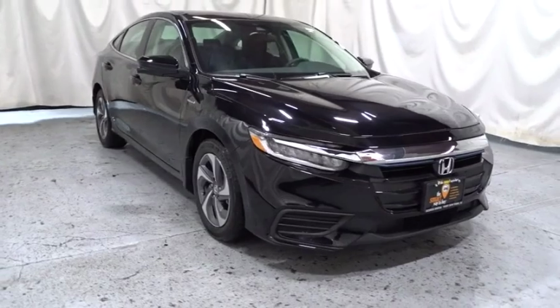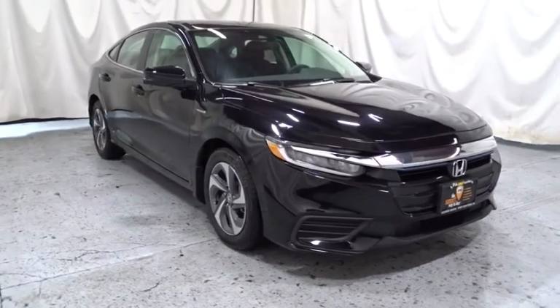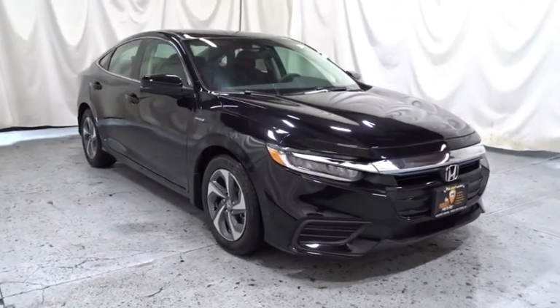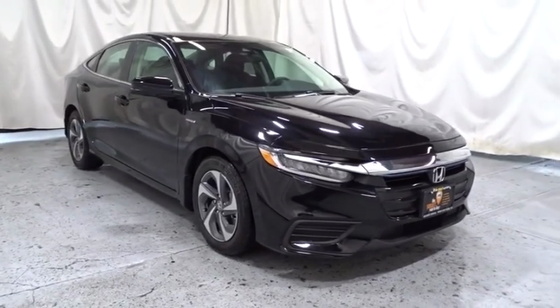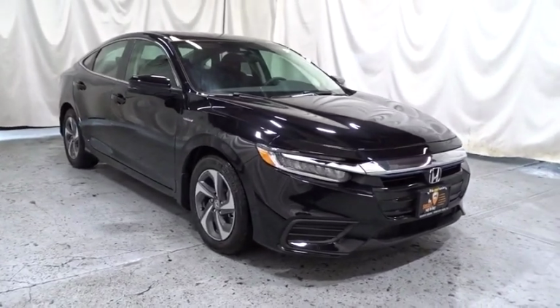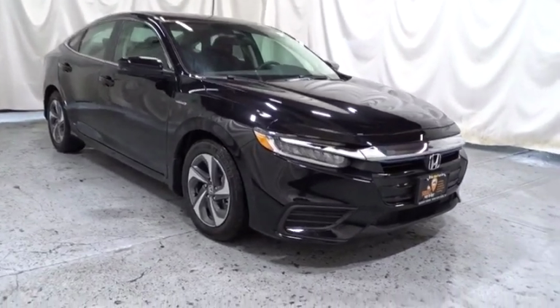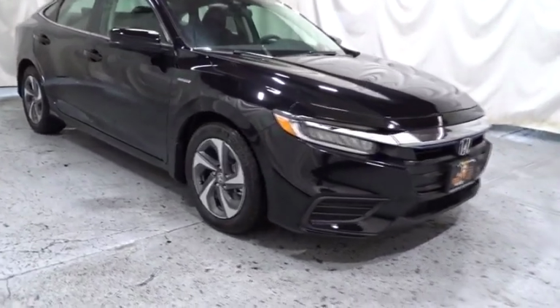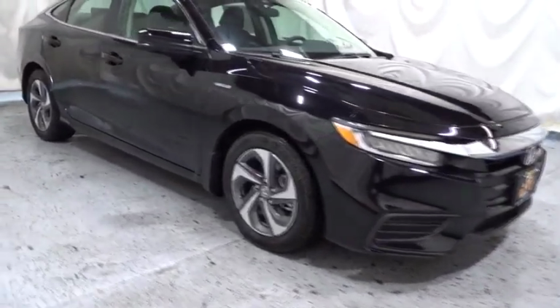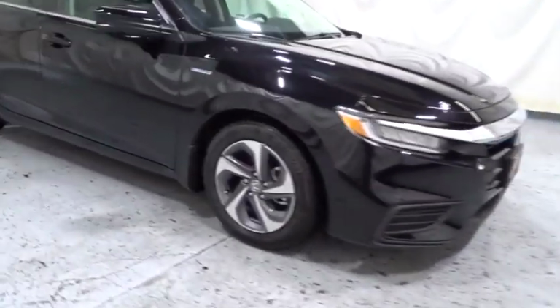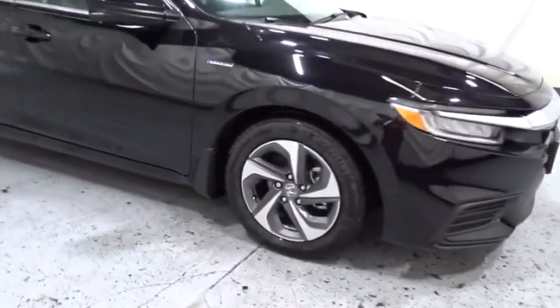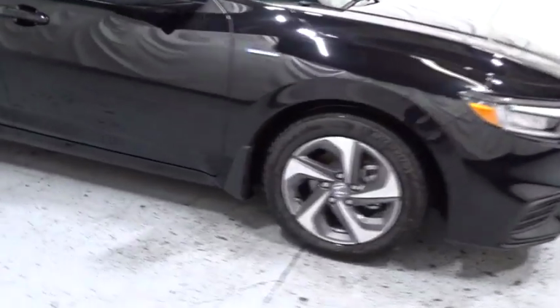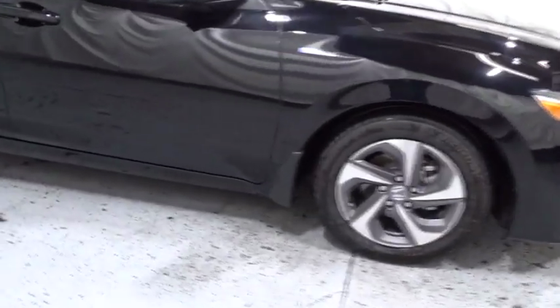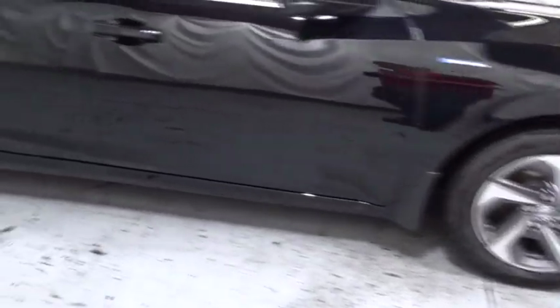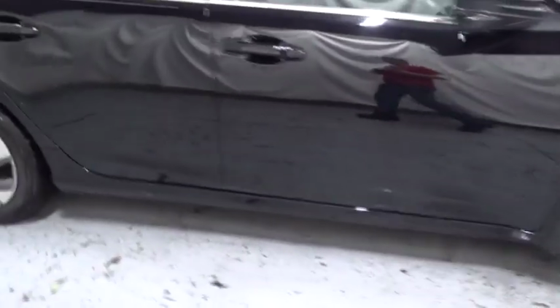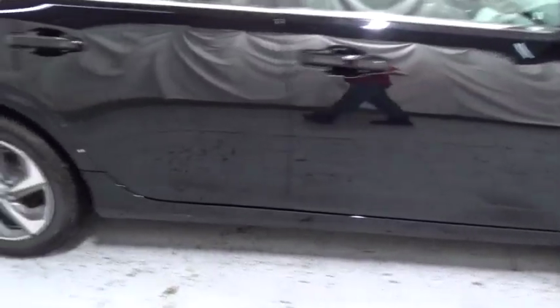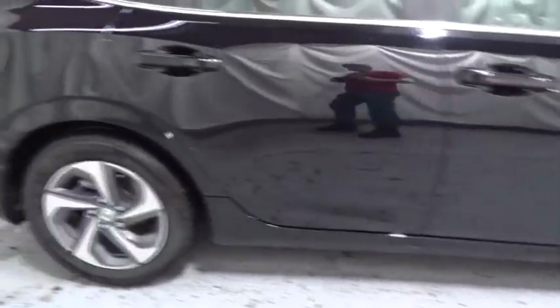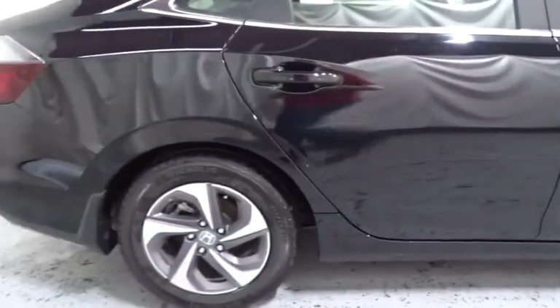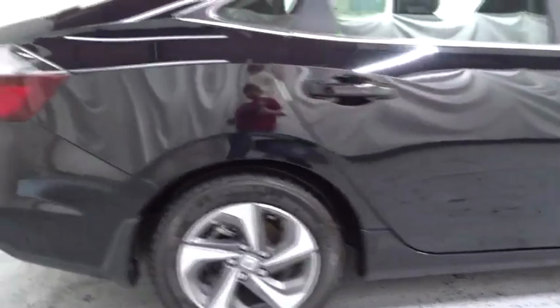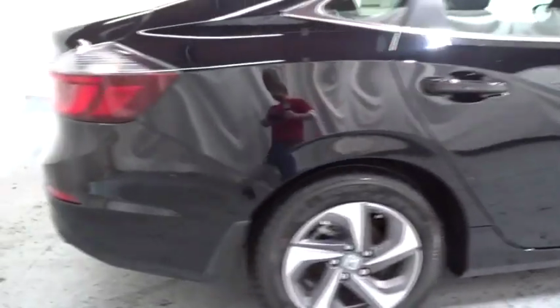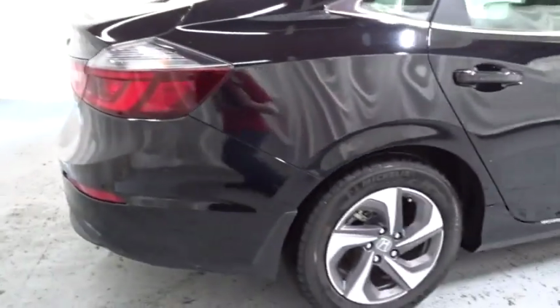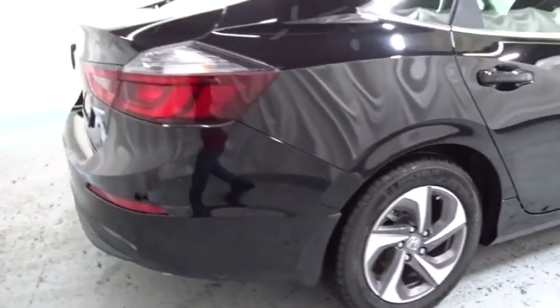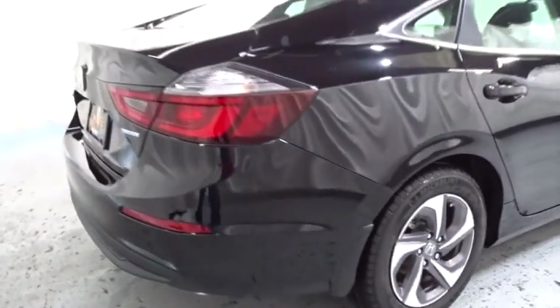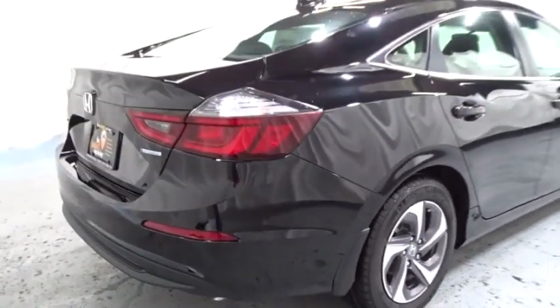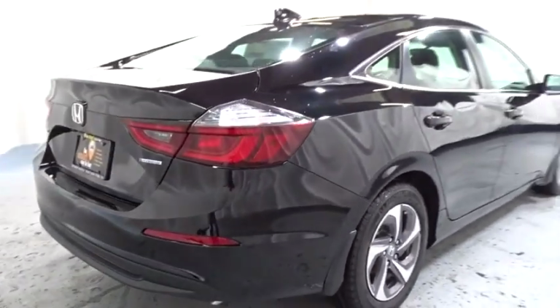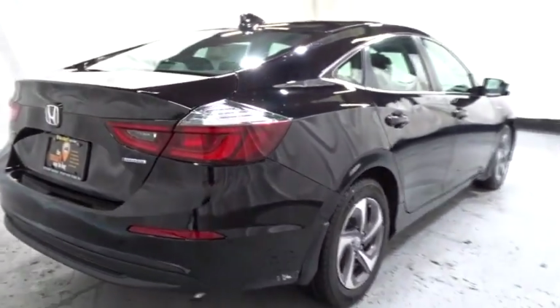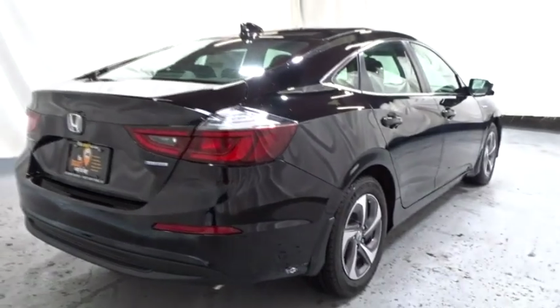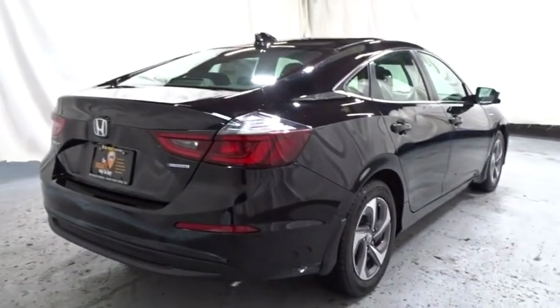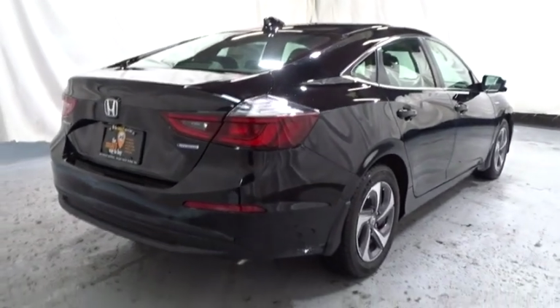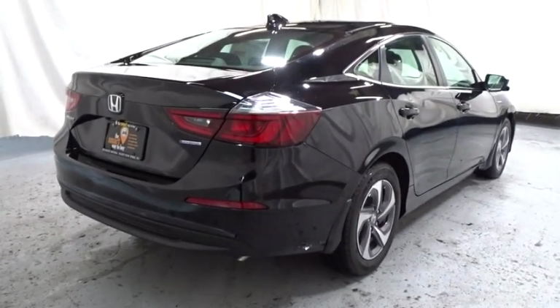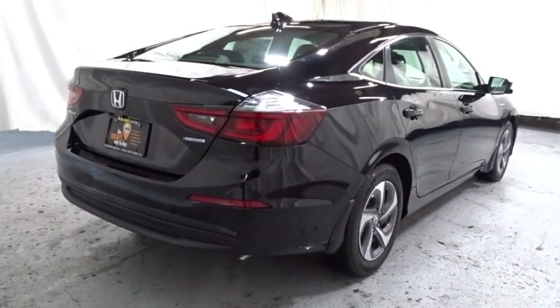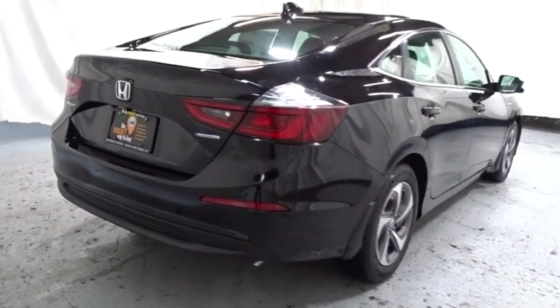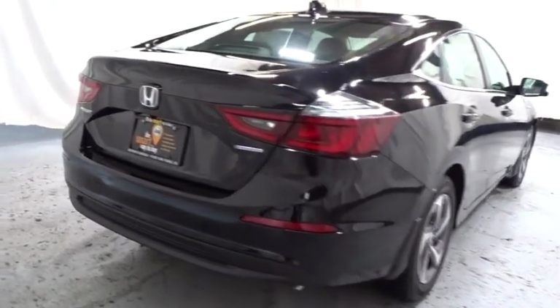This vehicle has less than 100 miles. Here are some of this vehicle's great options: keyless entry, backup camera, Bluetooth, front wheel drive, trip computer, outside temperature gauge, day and night rear view mirror.